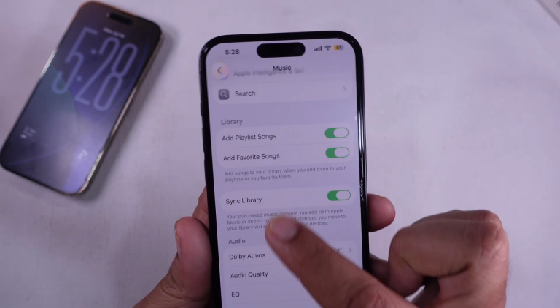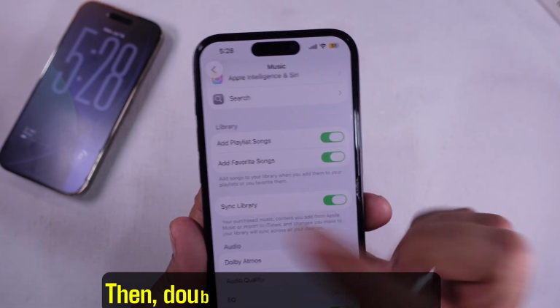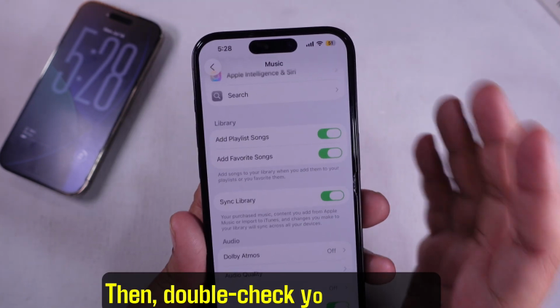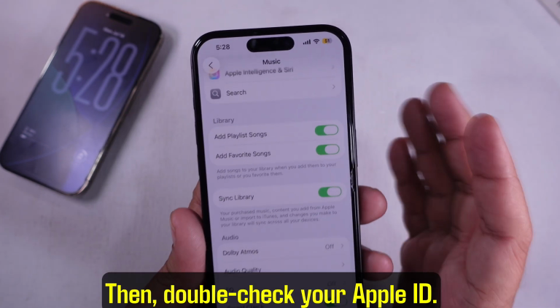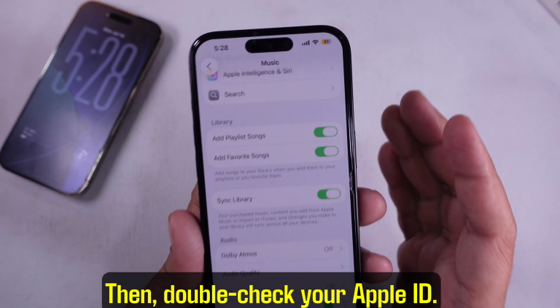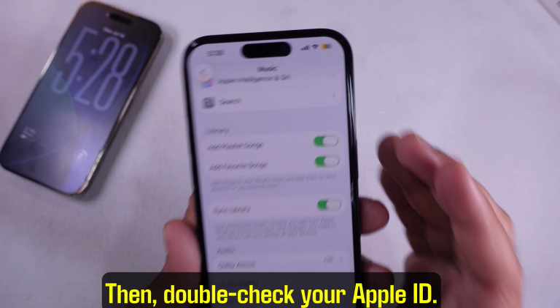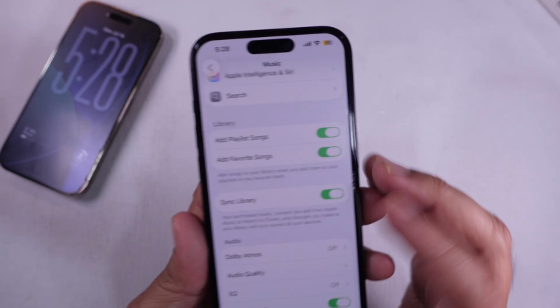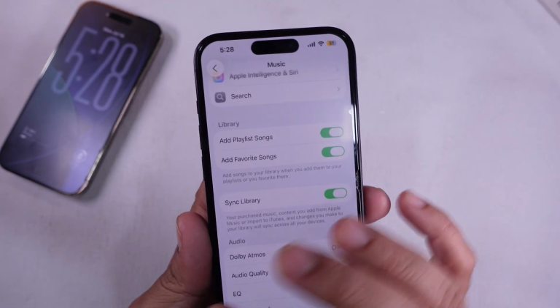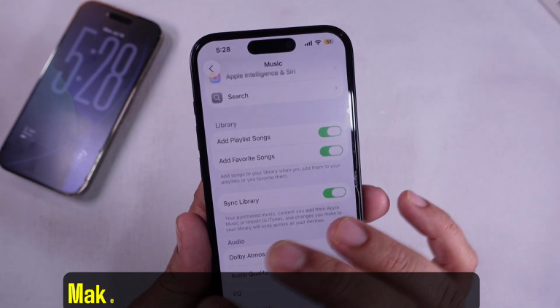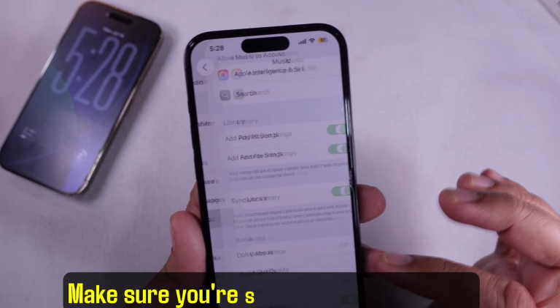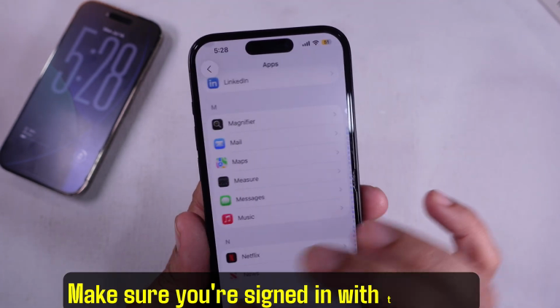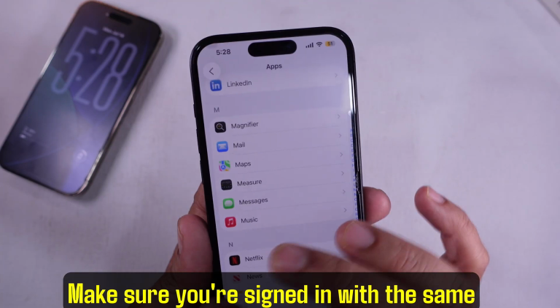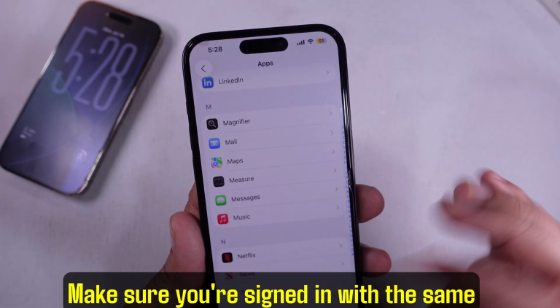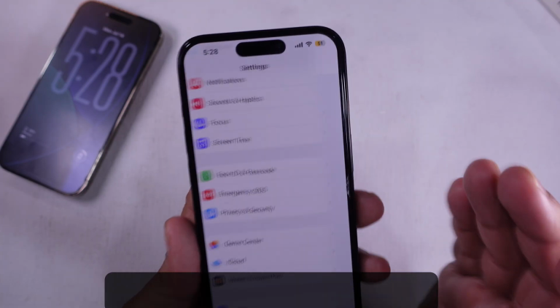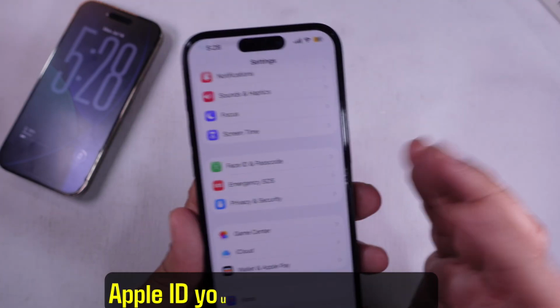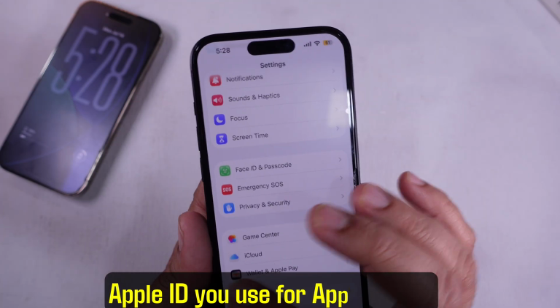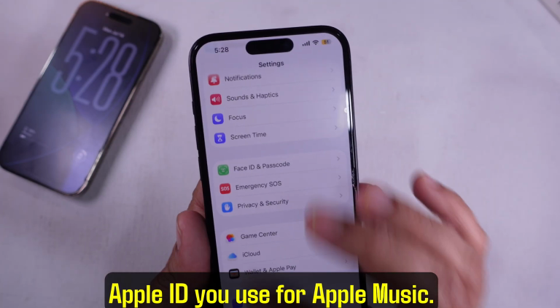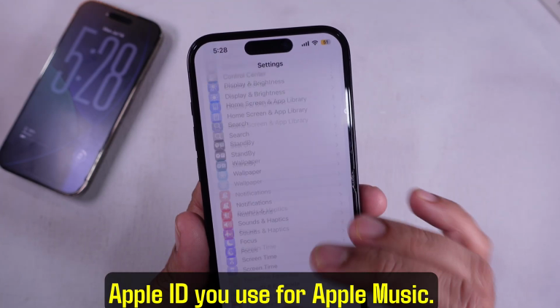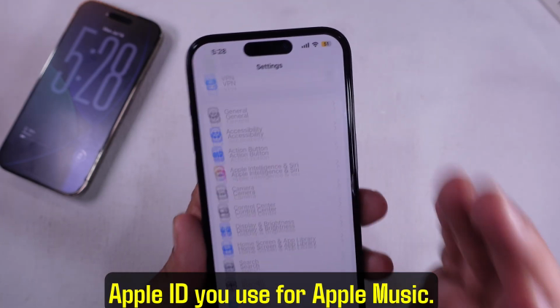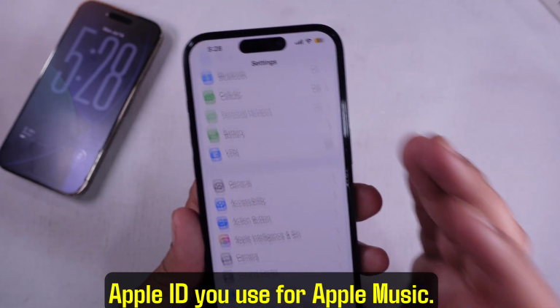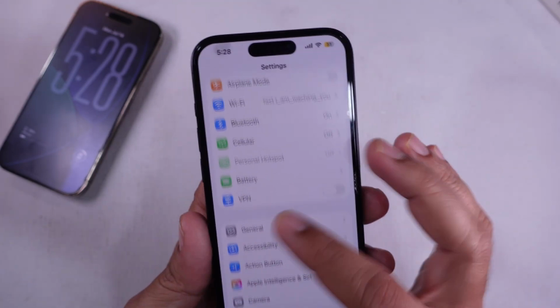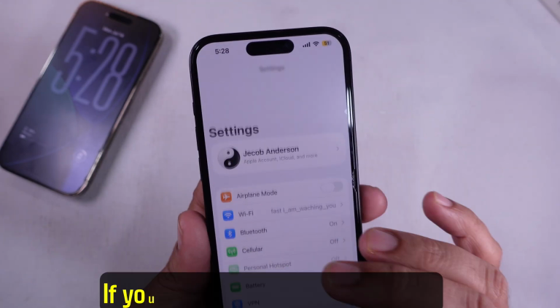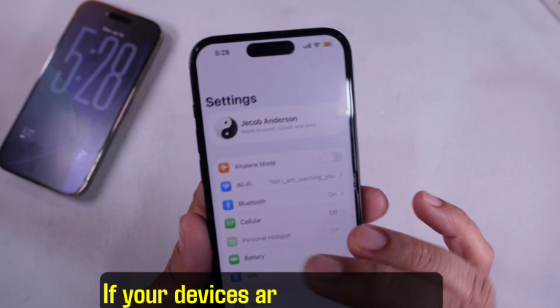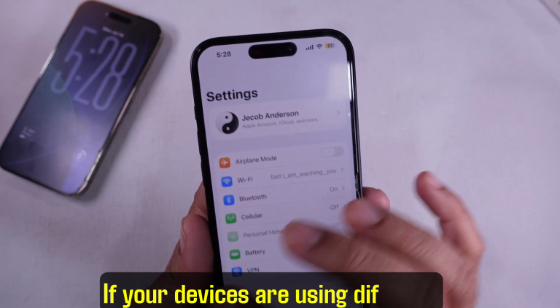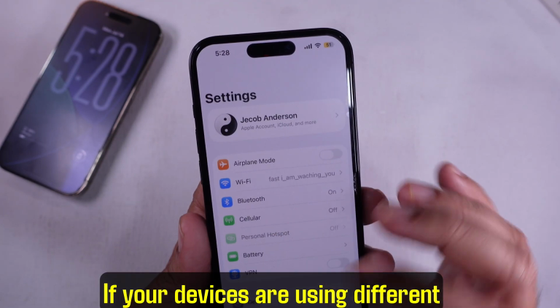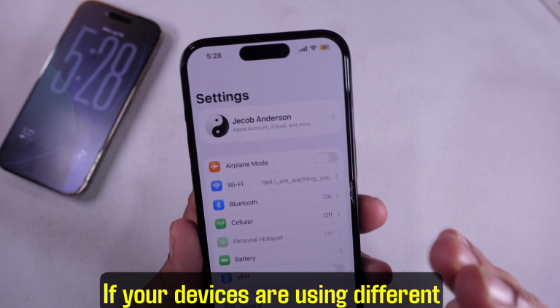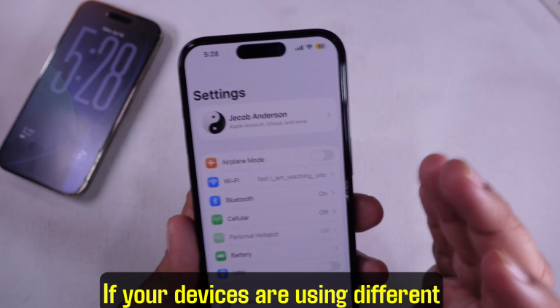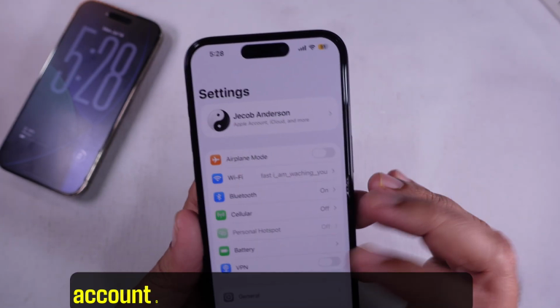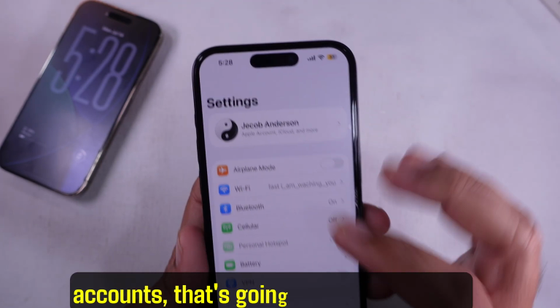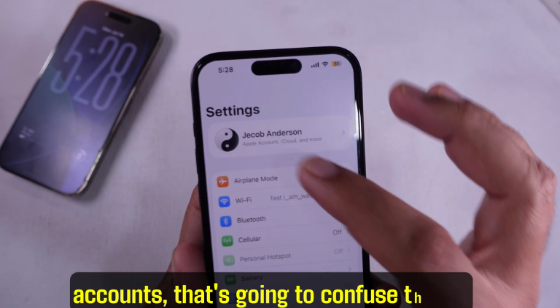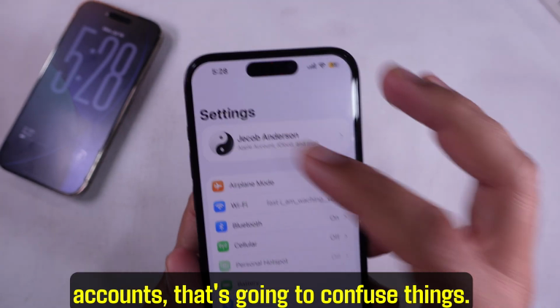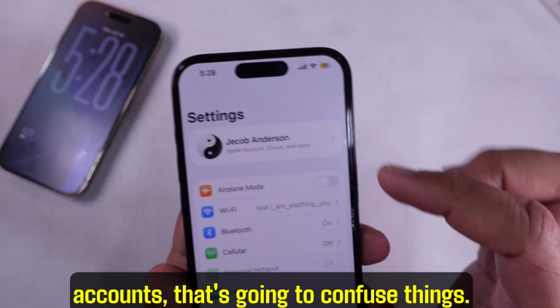Then double-check your Apple ID. Make sure you're signed in with the same Apple ID you use for Apple Music. If your devices are using different accounts, that's going to confuse things.